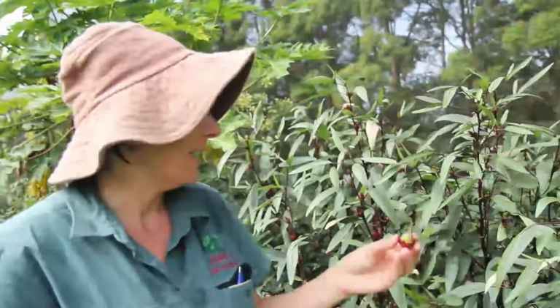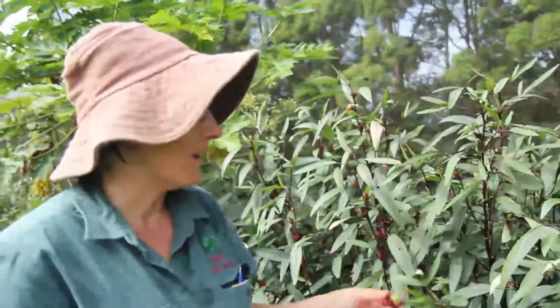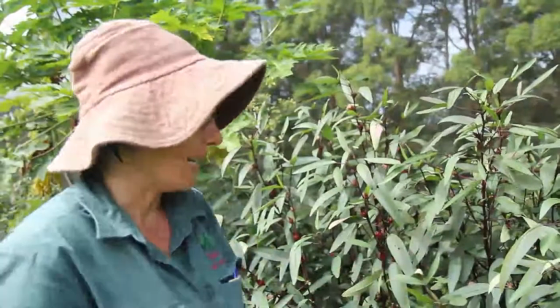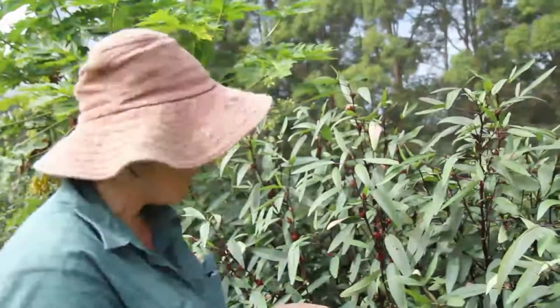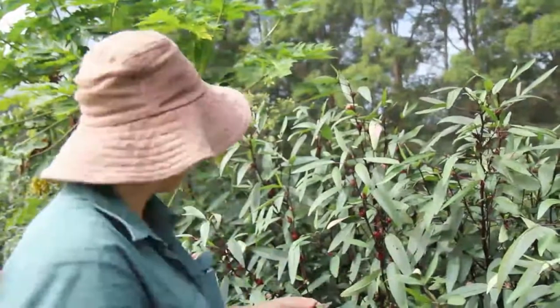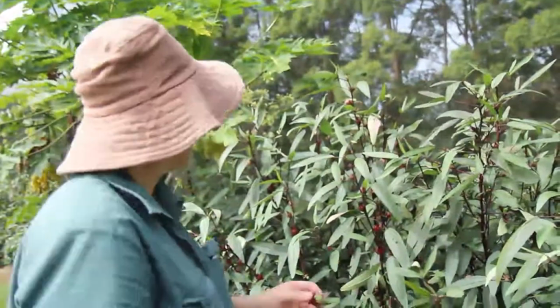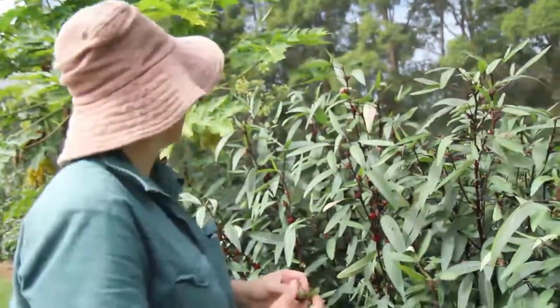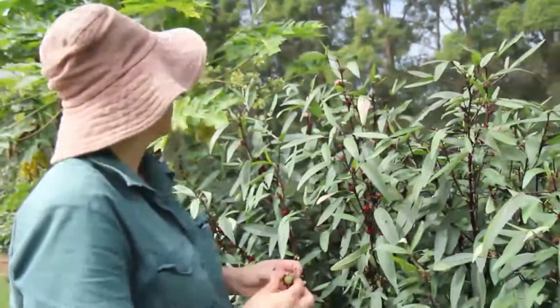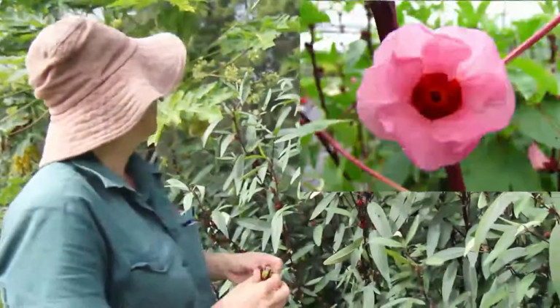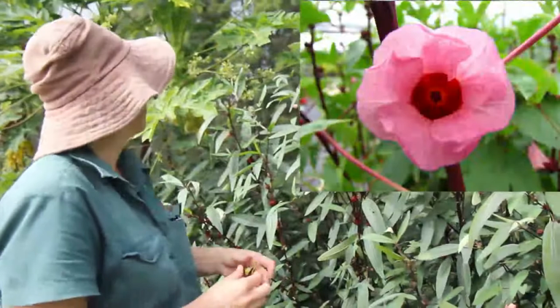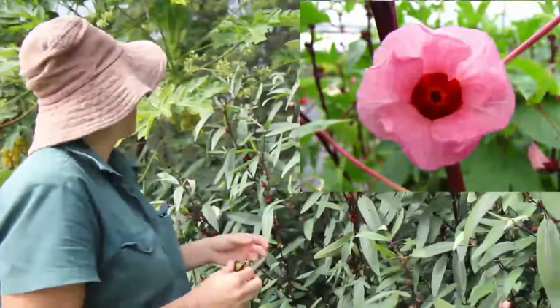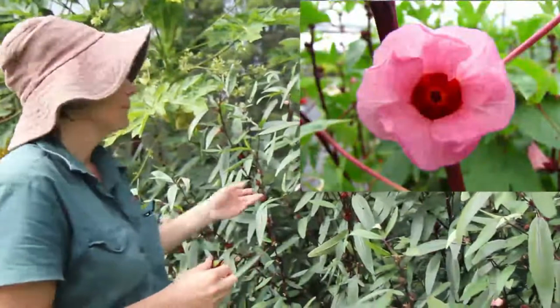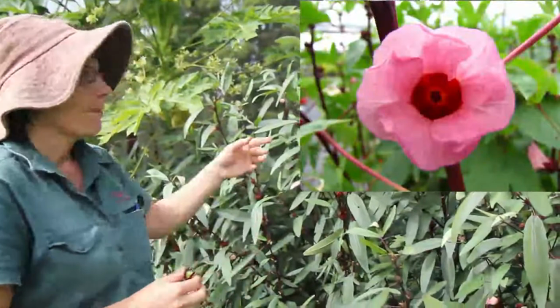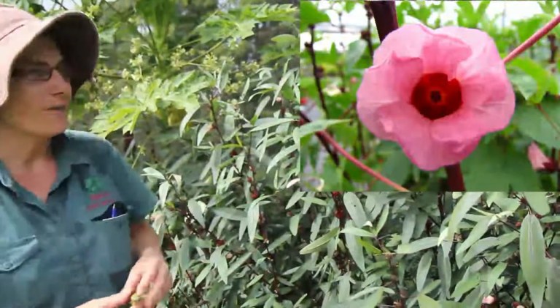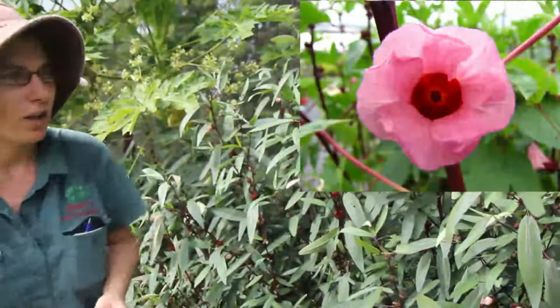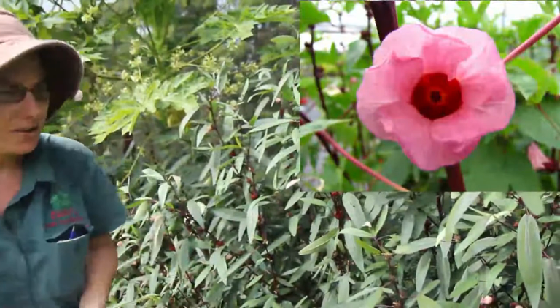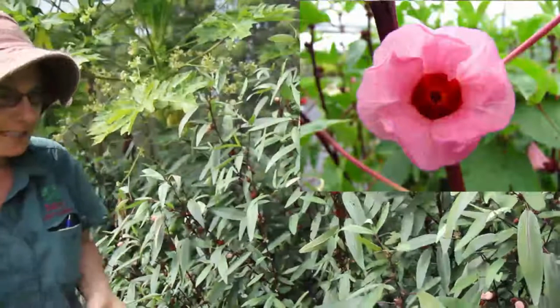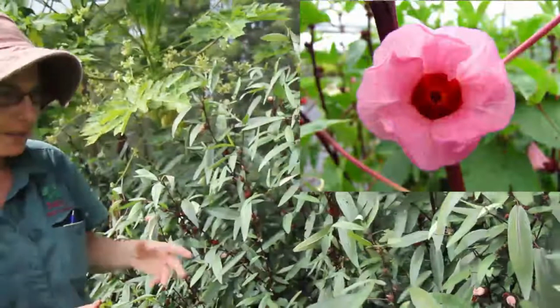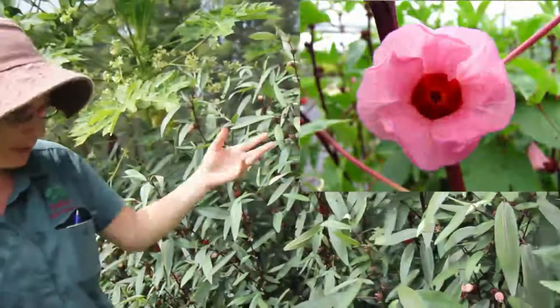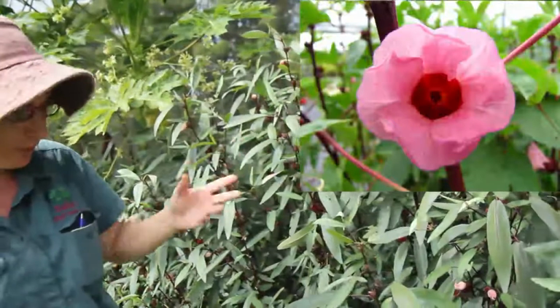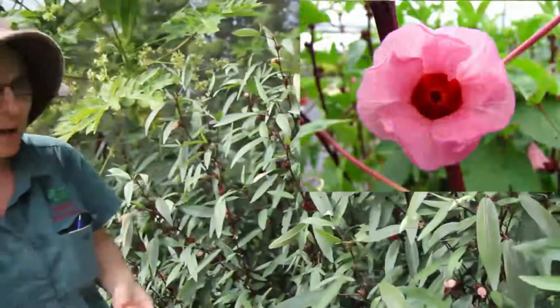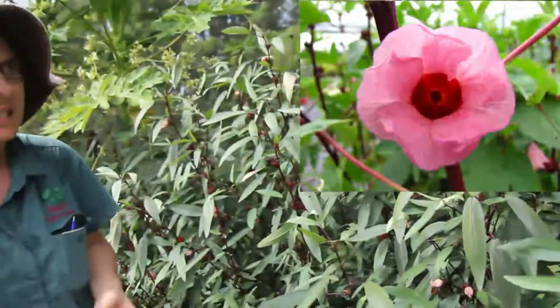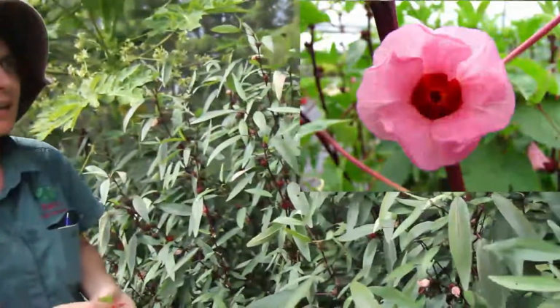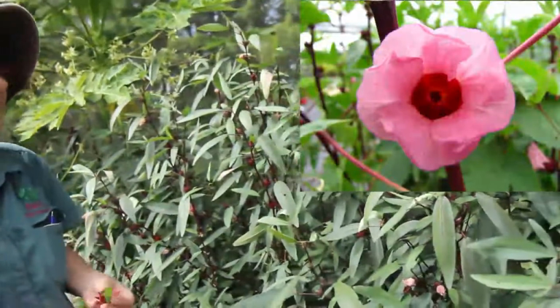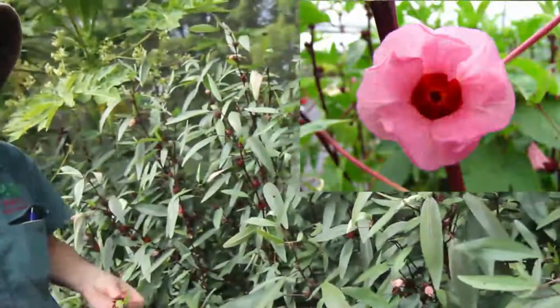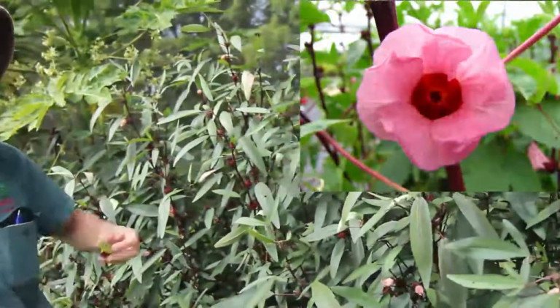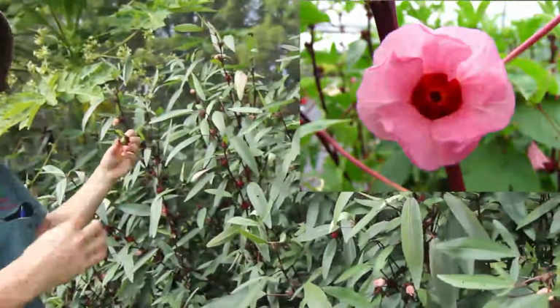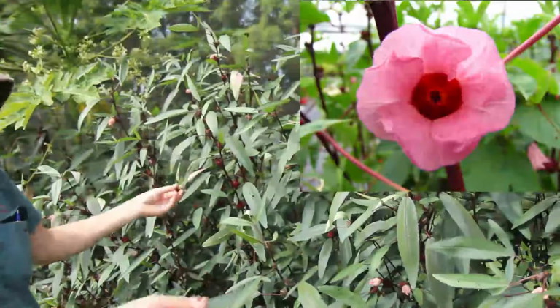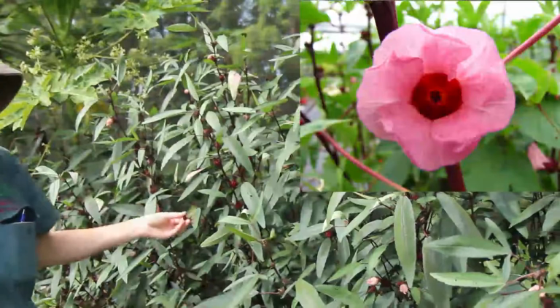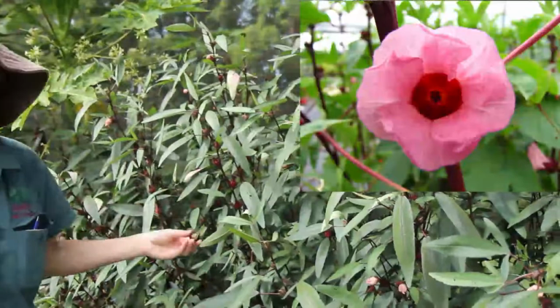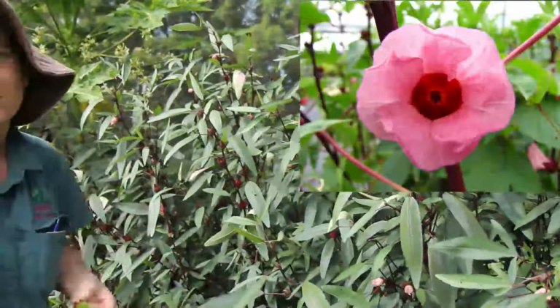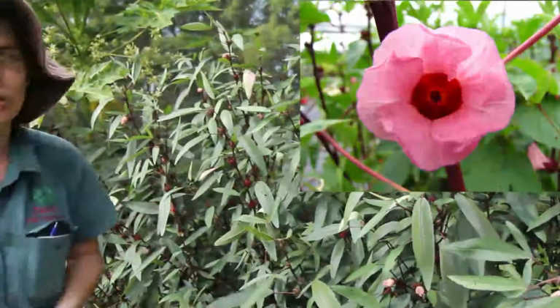That's a Rosella and they have gorgeous flowers. These are all closed for the day but they're really pretty hibiscus flowers as well. It's got everything going for it, this bush.